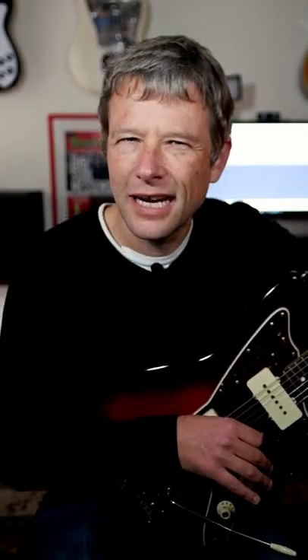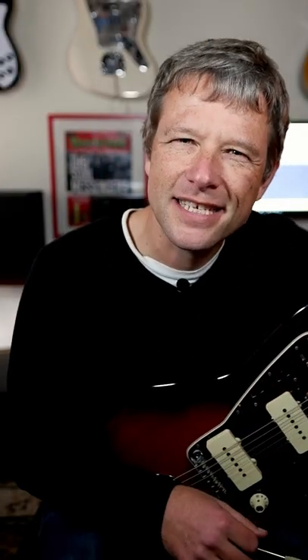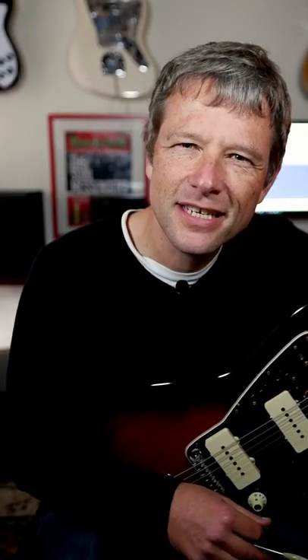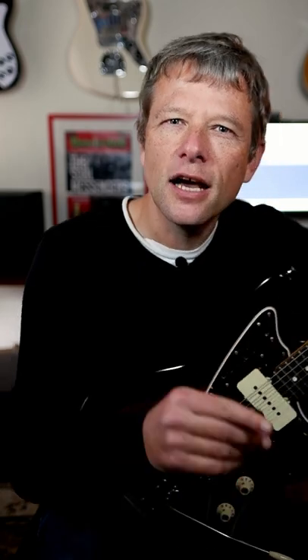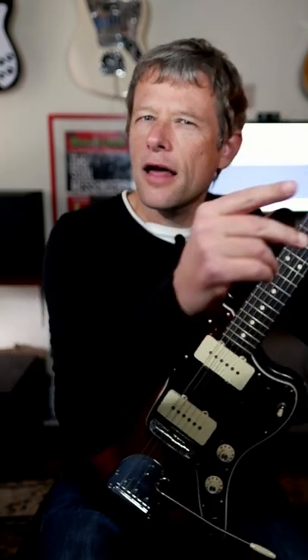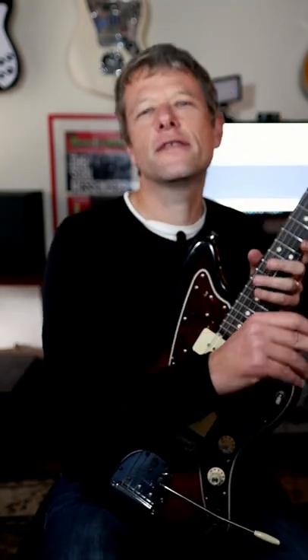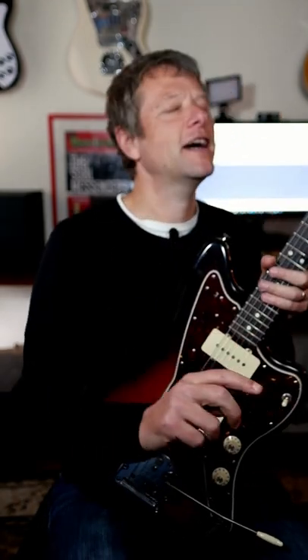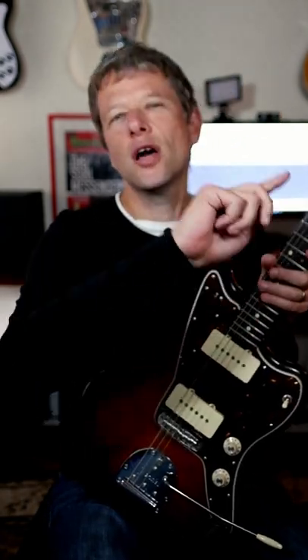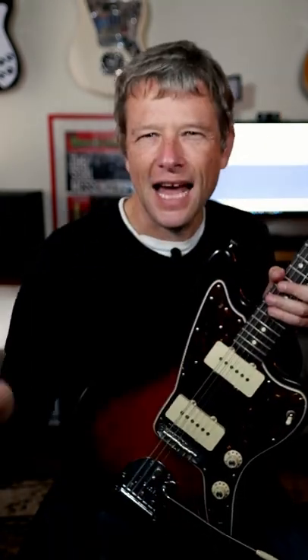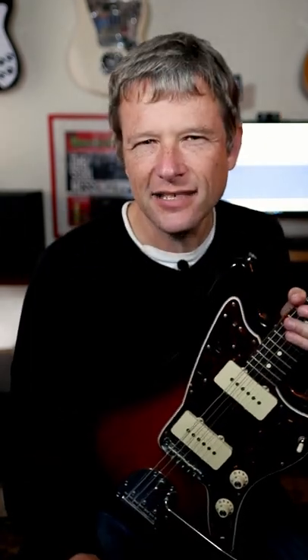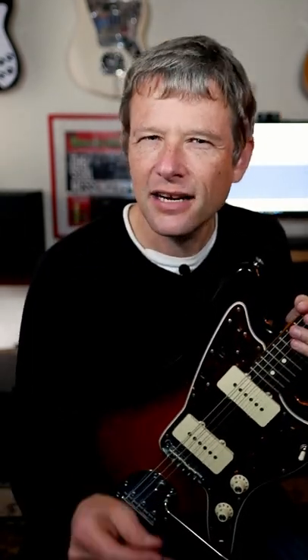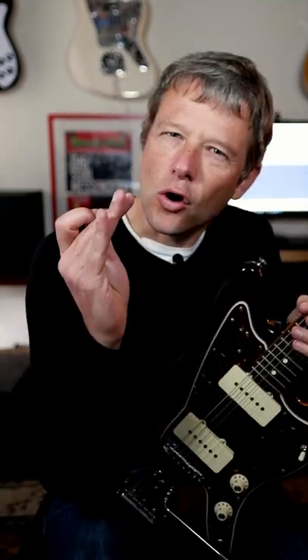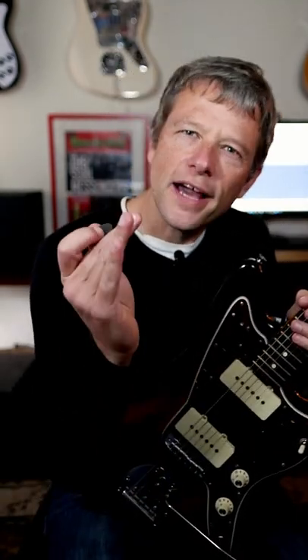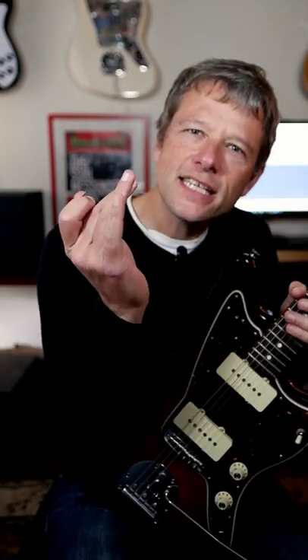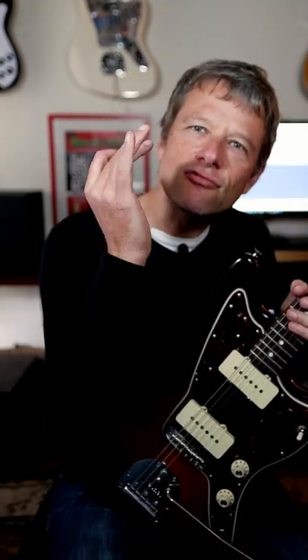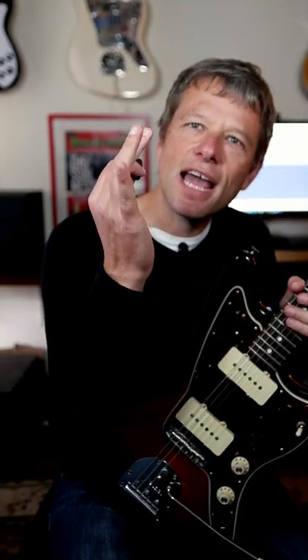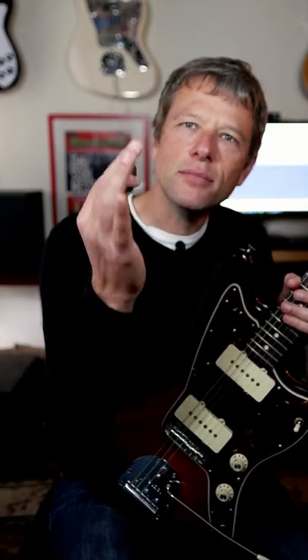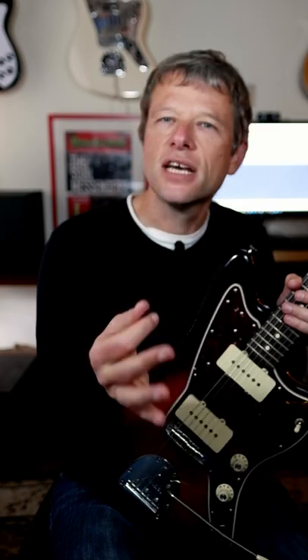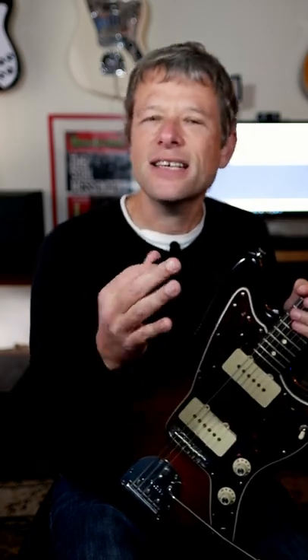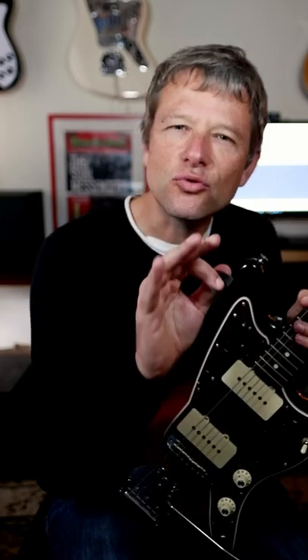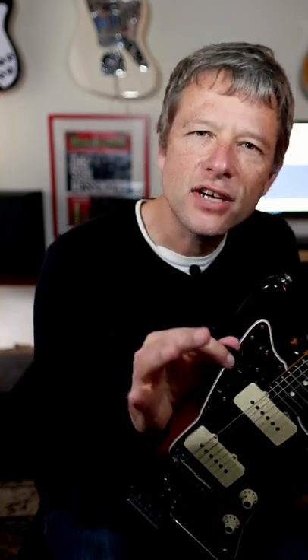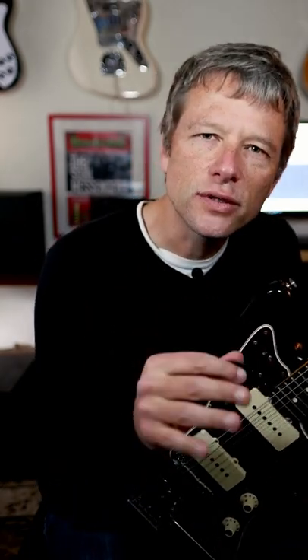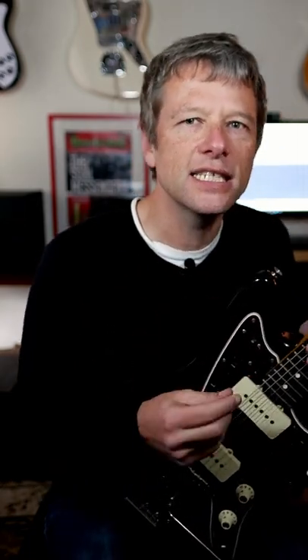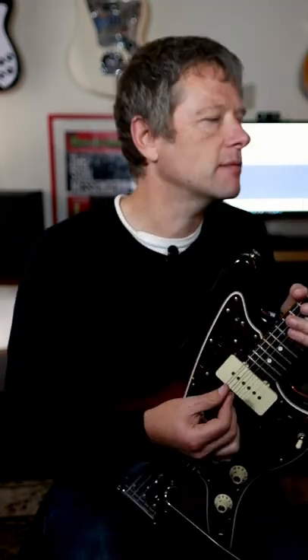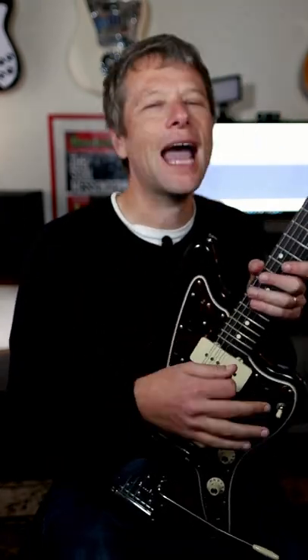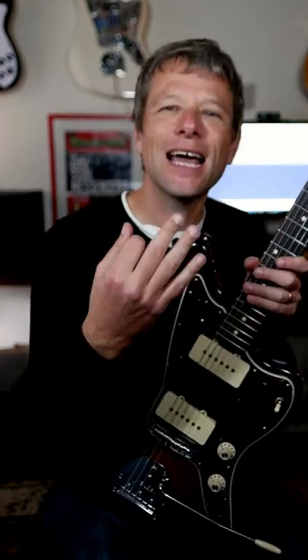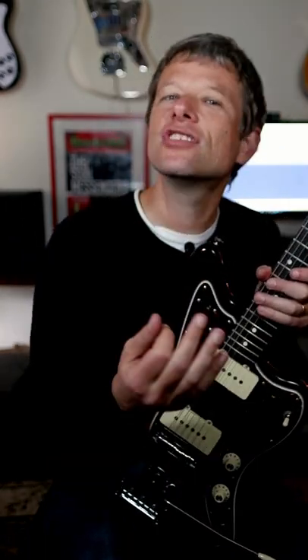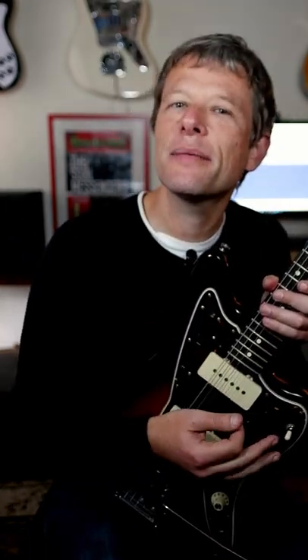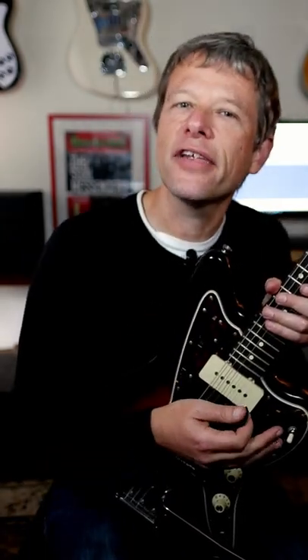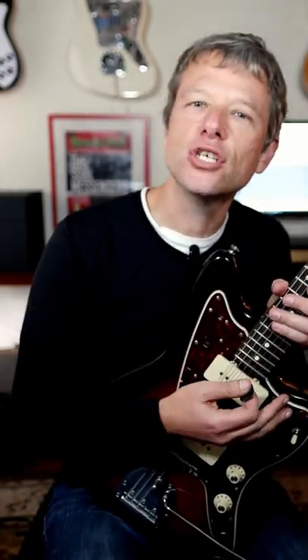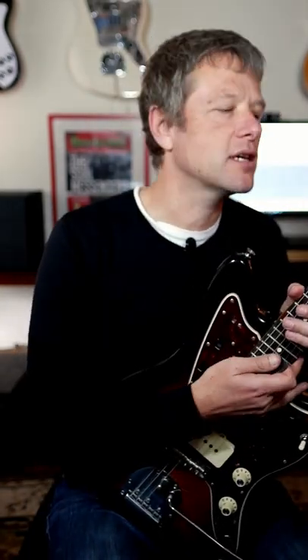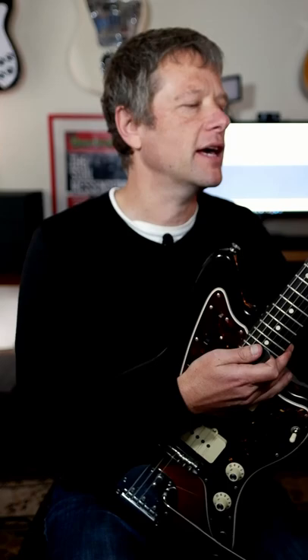That's a great sound isn't it? You'll have heard that all over the 80s right? All that is is a right-hand mute, and this is a really cool technique to learn because it adds extra dynamic flavor to your guitar playing.